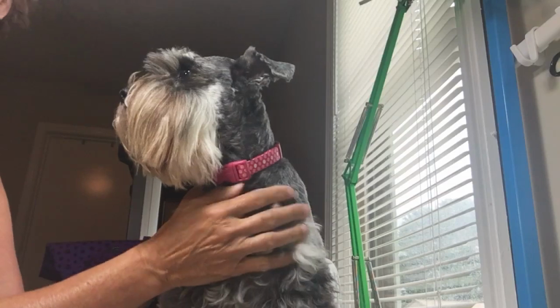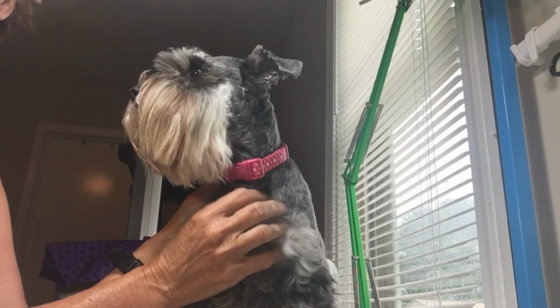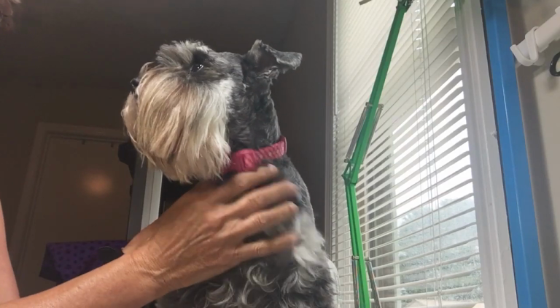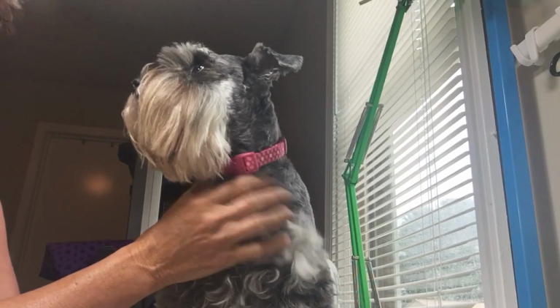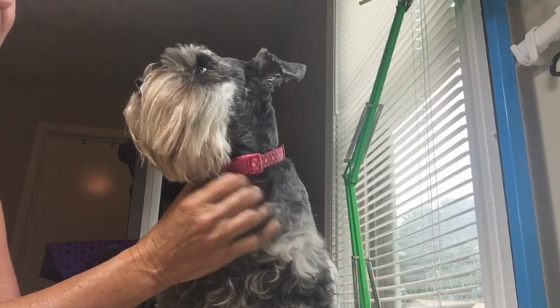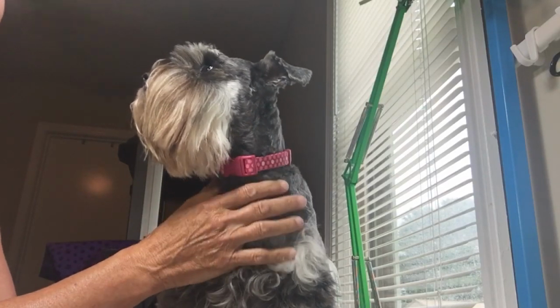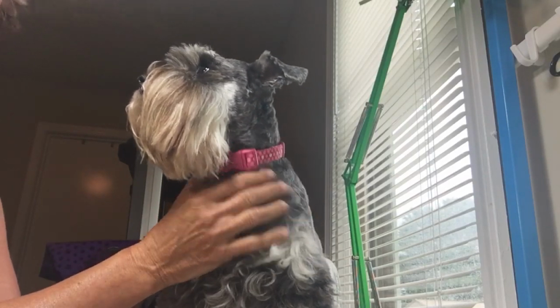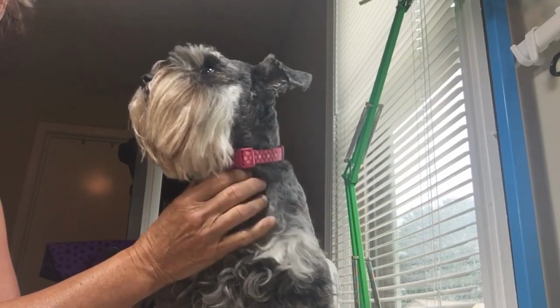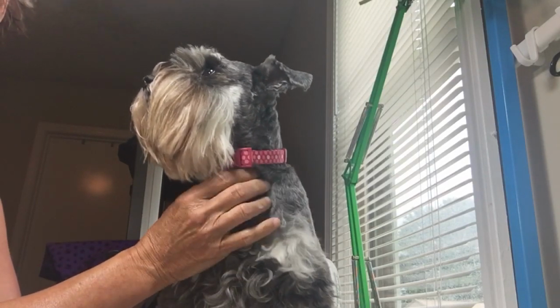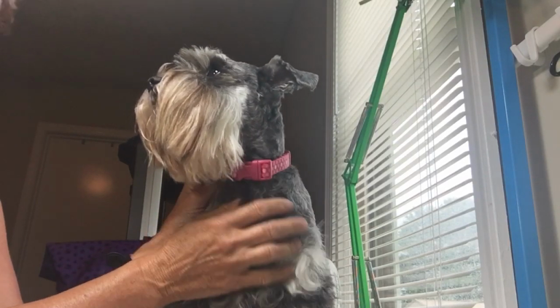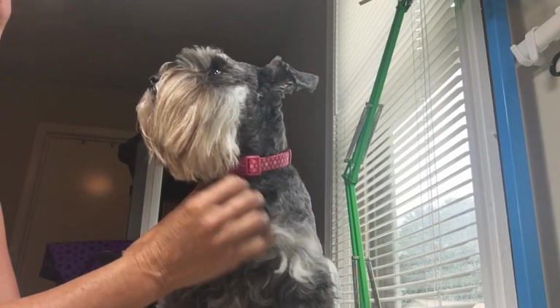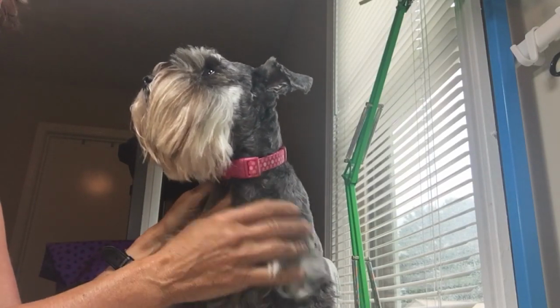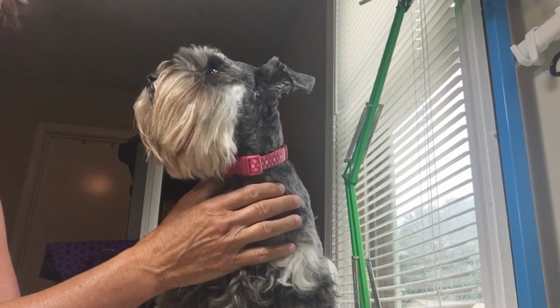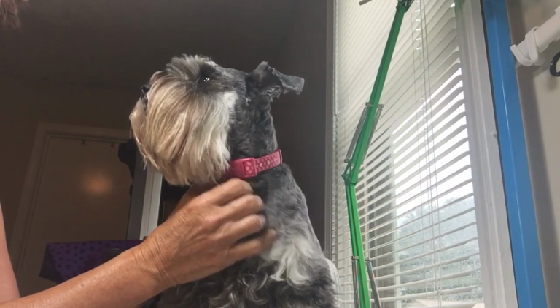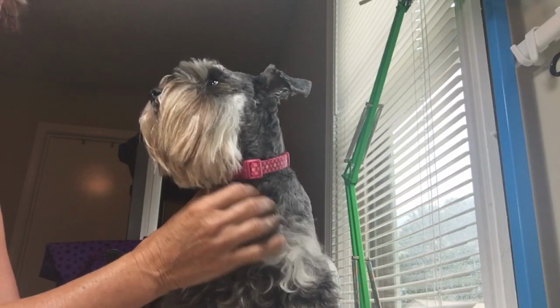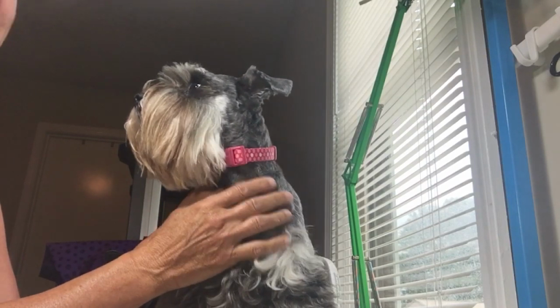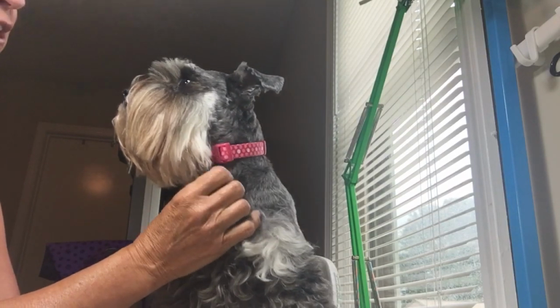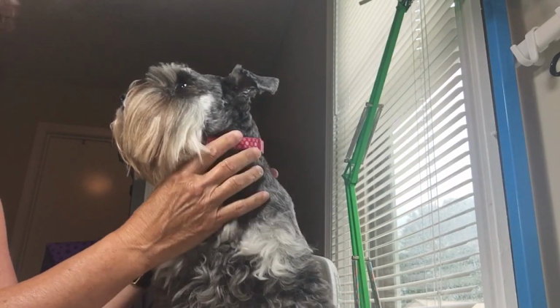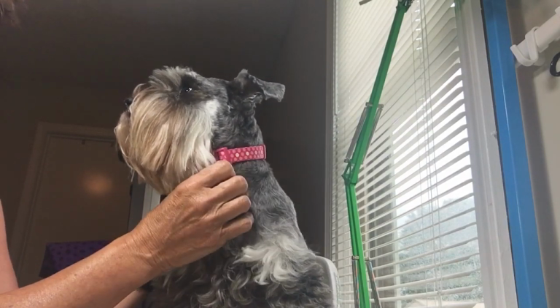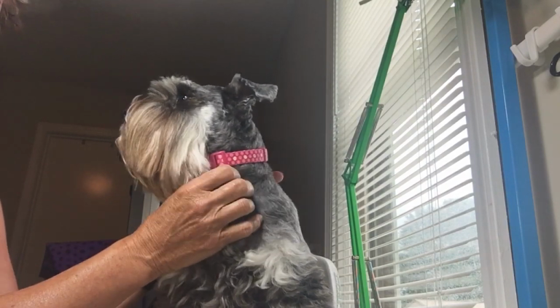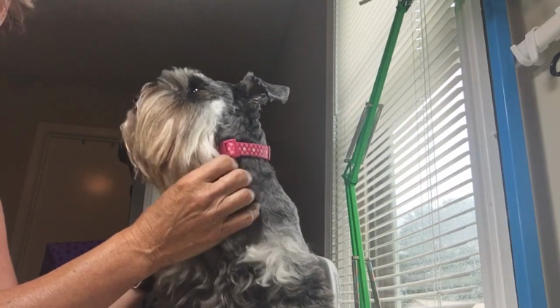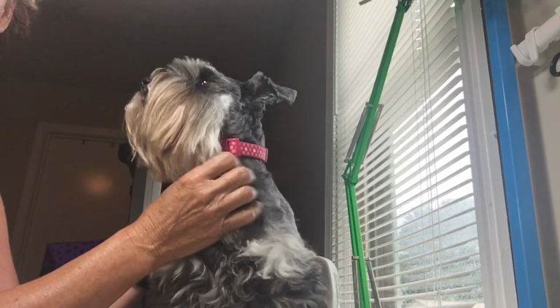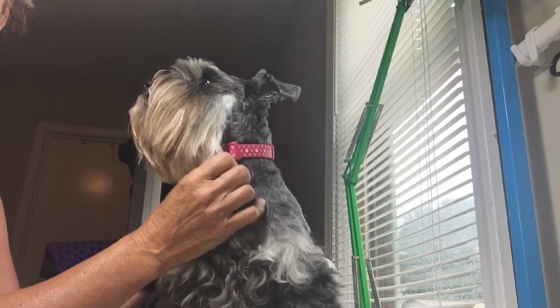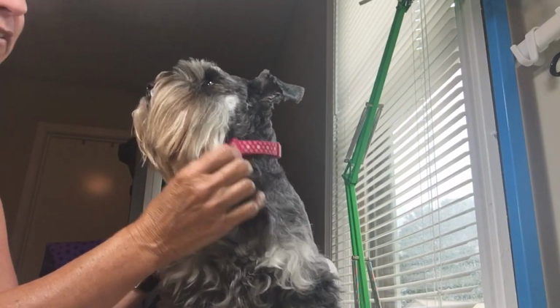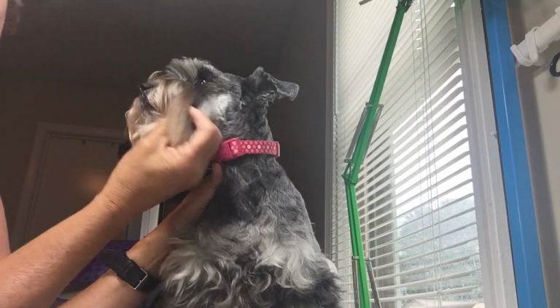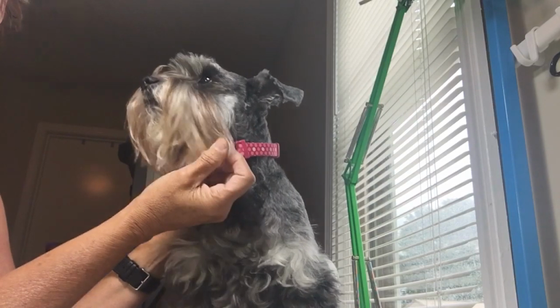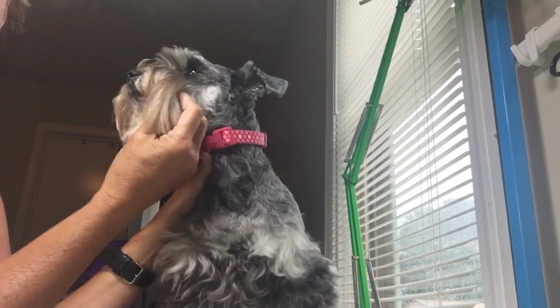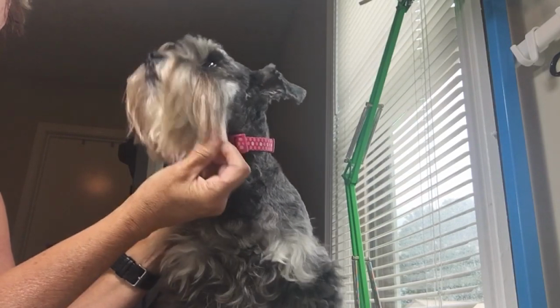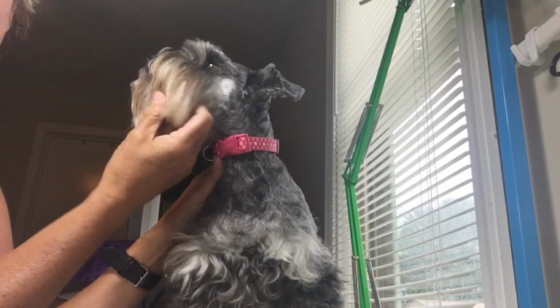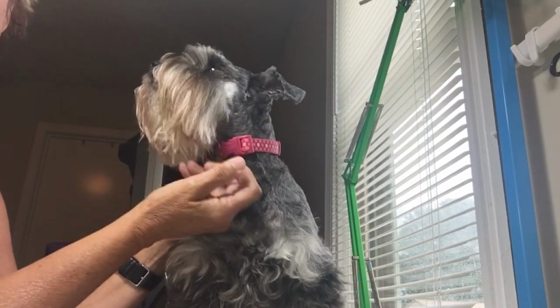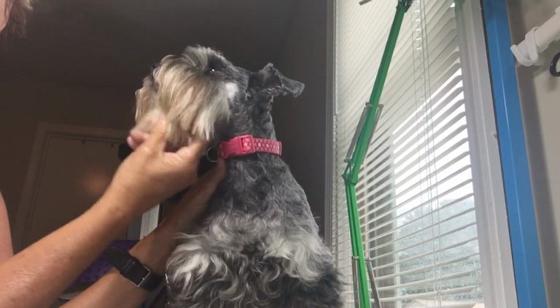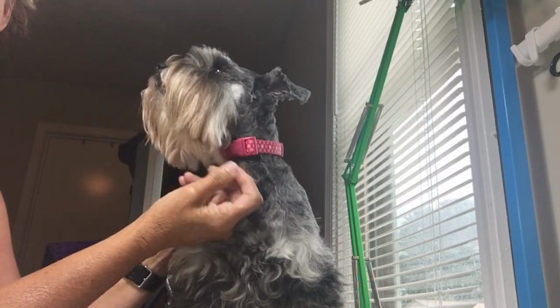I want to do a quick little video clip. I see a lot of questions on our group about grooming and brushing and combing your Schnauzers, especially their beard. I just wanted to give you some tips.